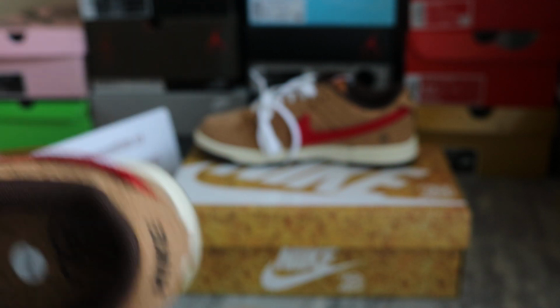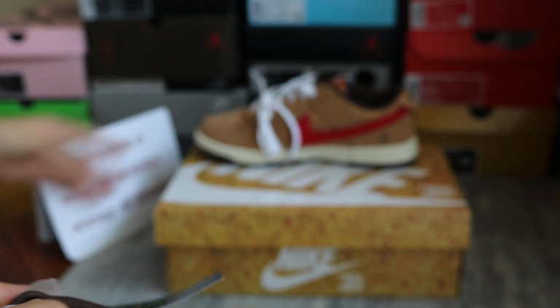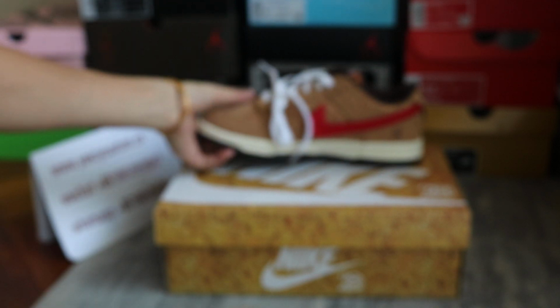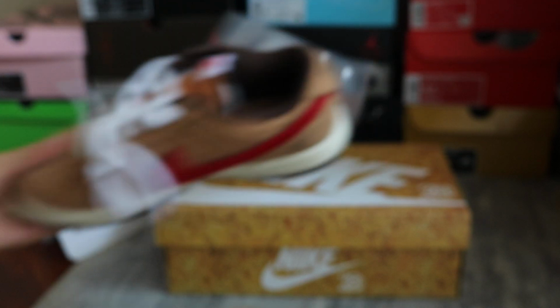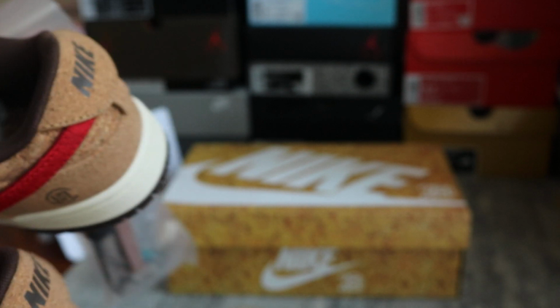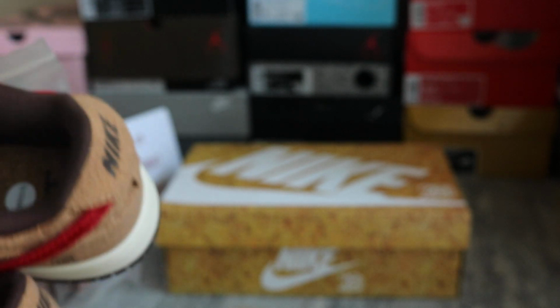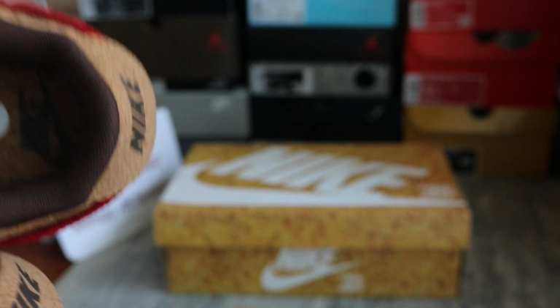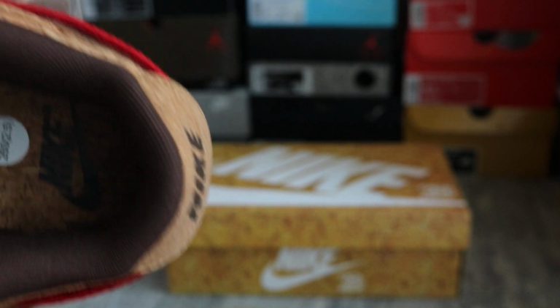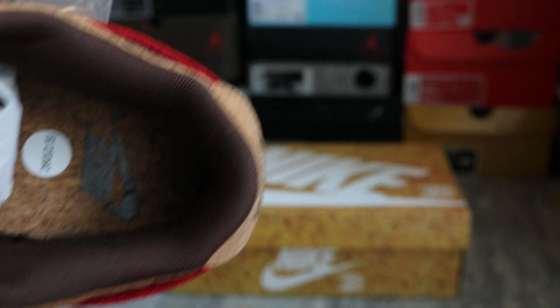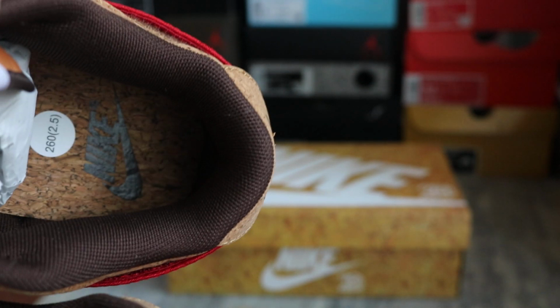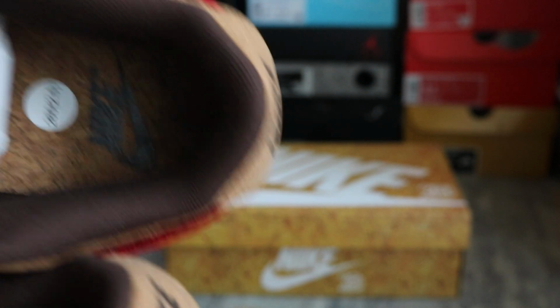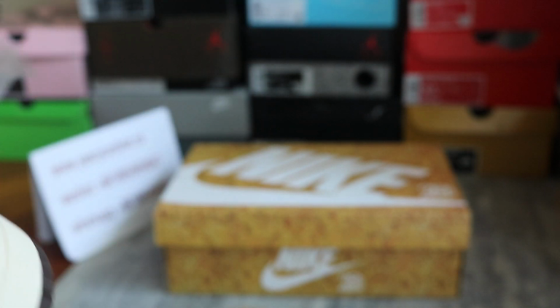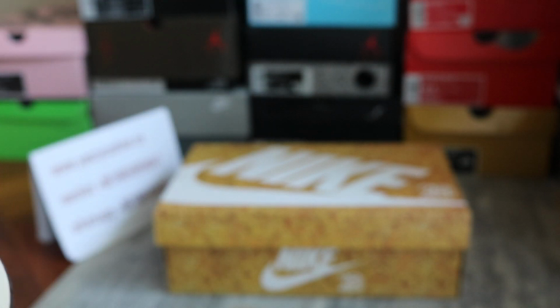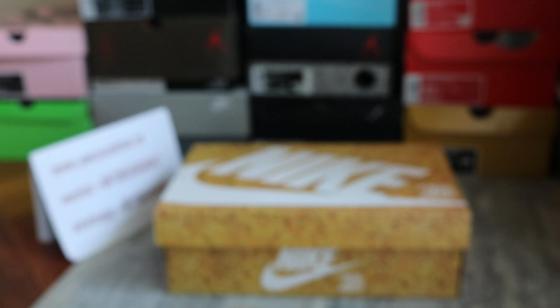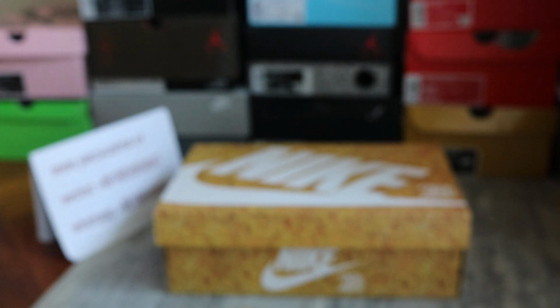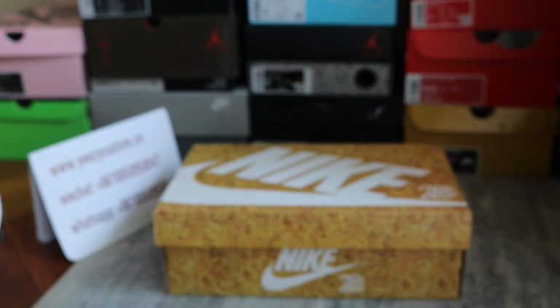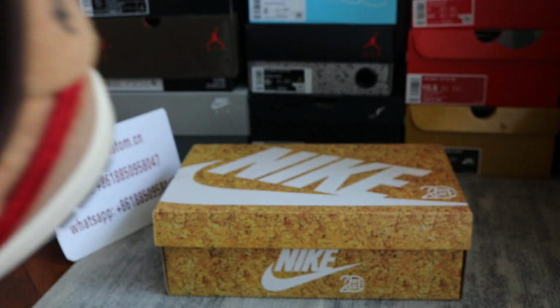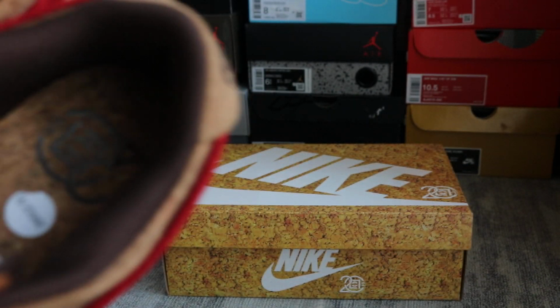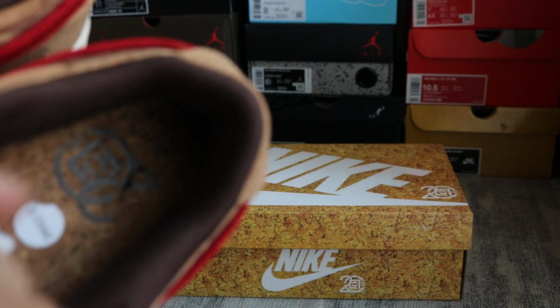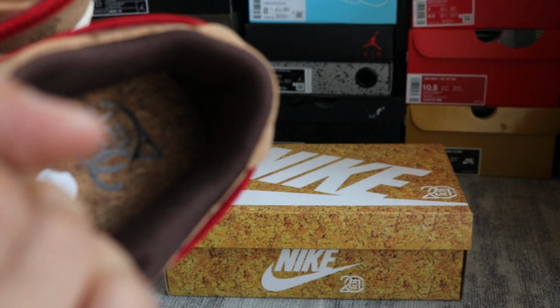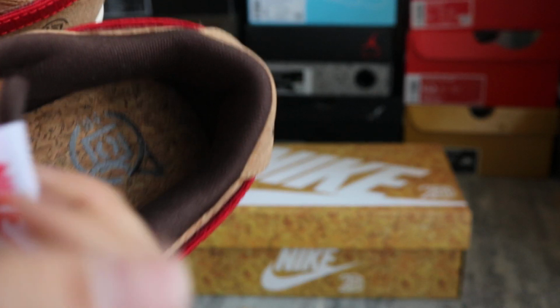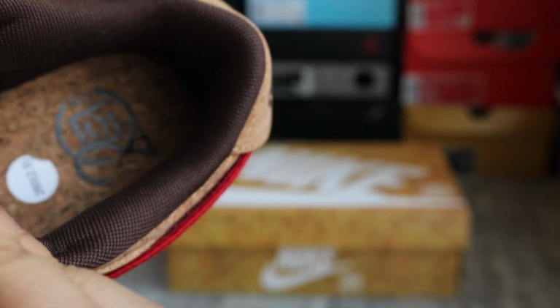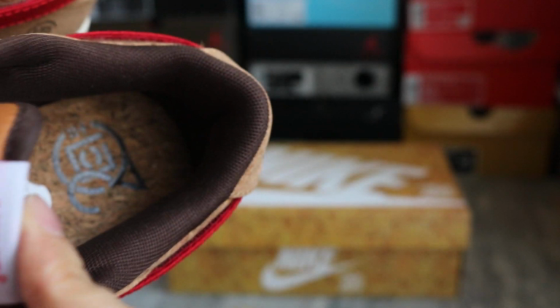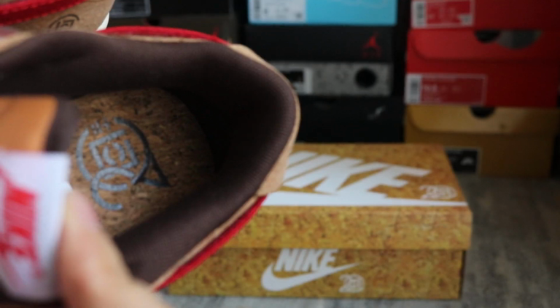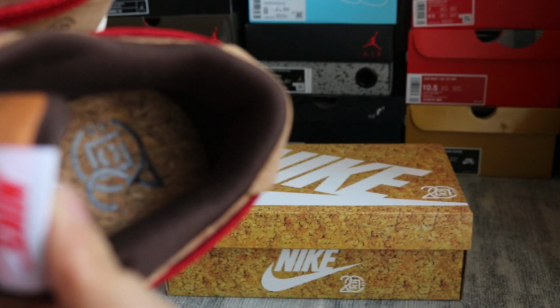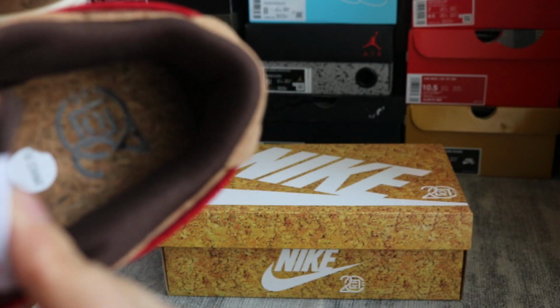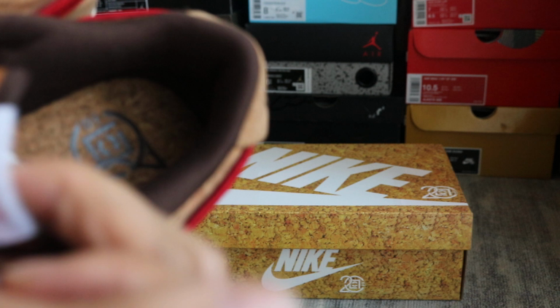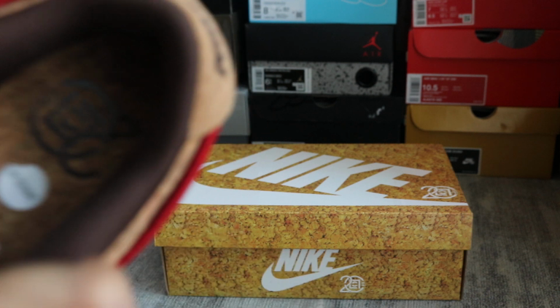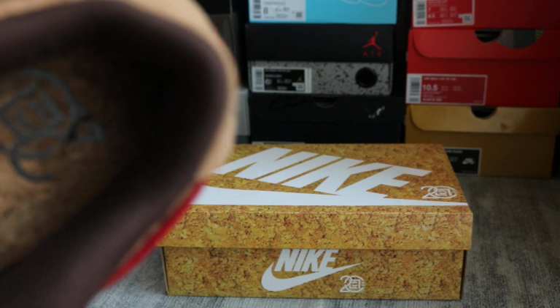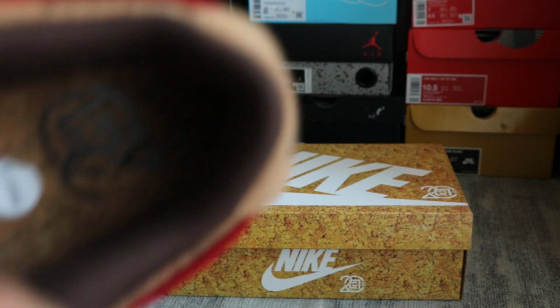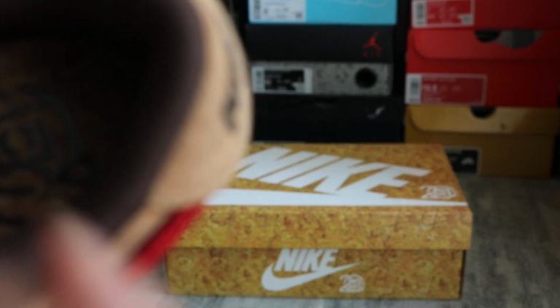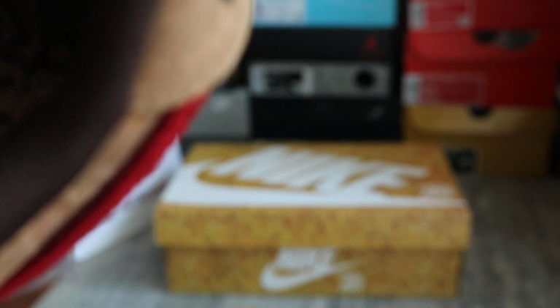And on the insole, one side got the Nike logo. Another side we got the 2003 — looks like the 2003 on this sole. Take a close look for more details.